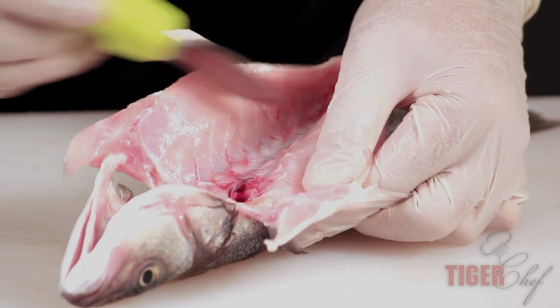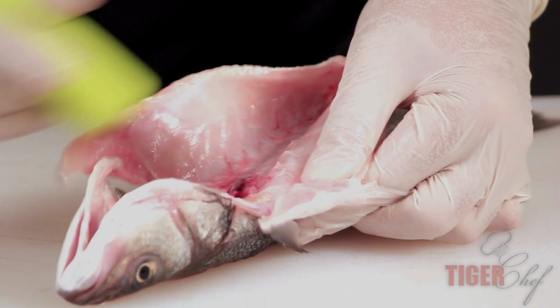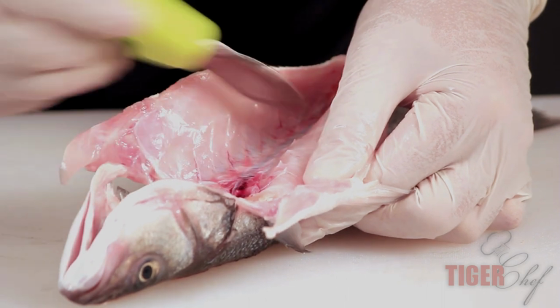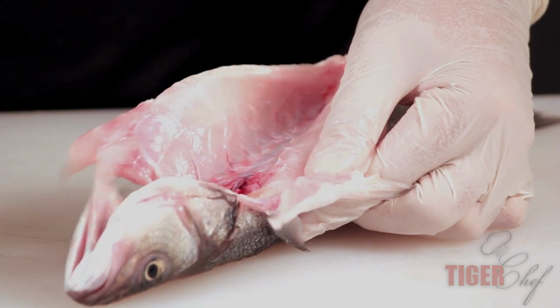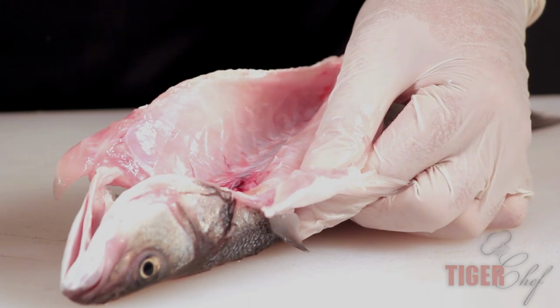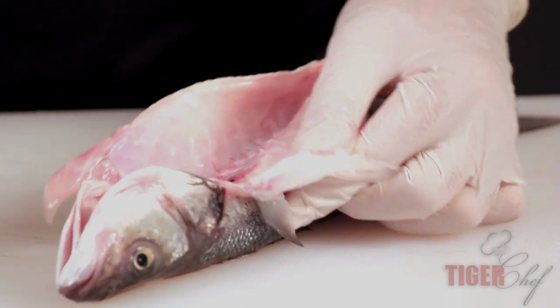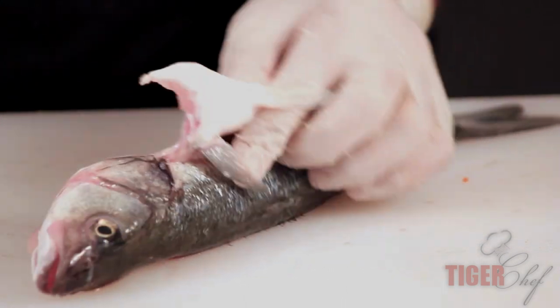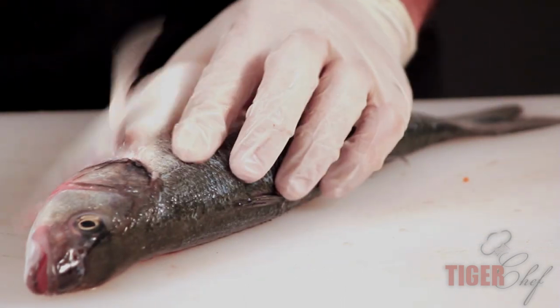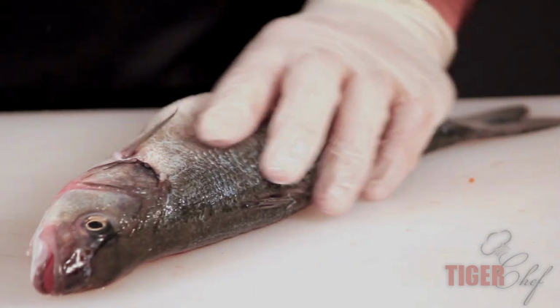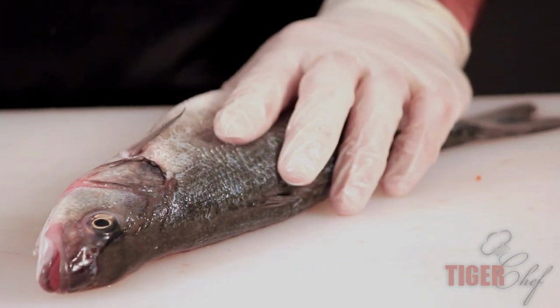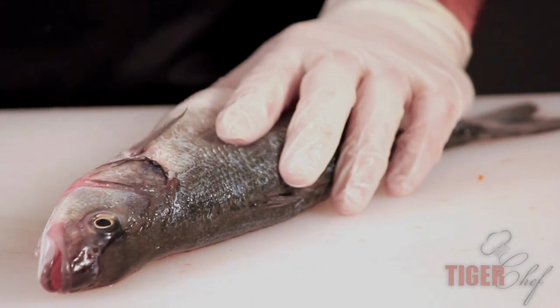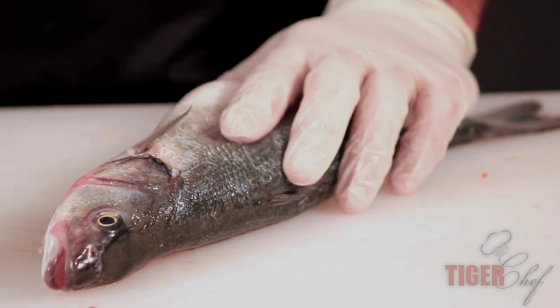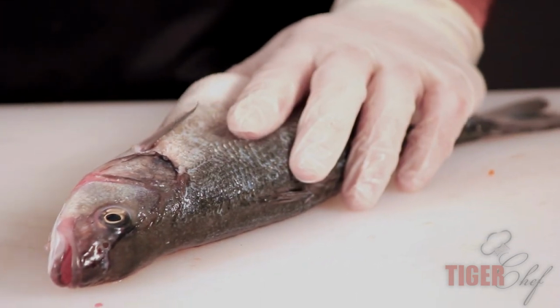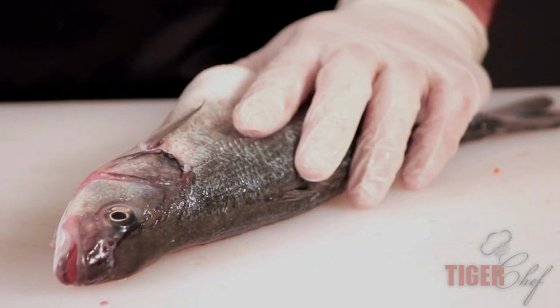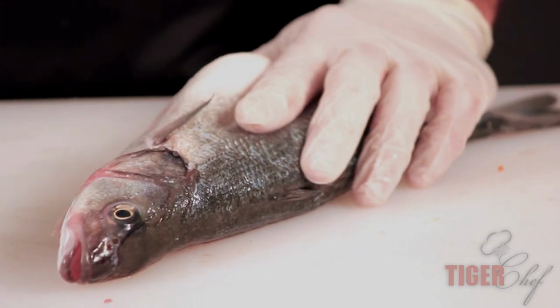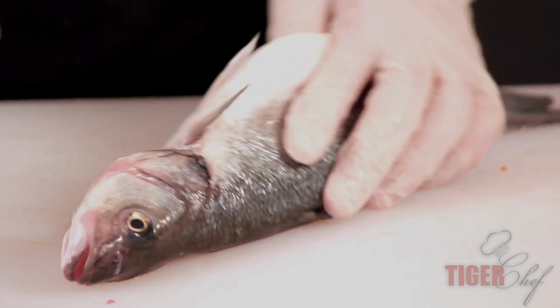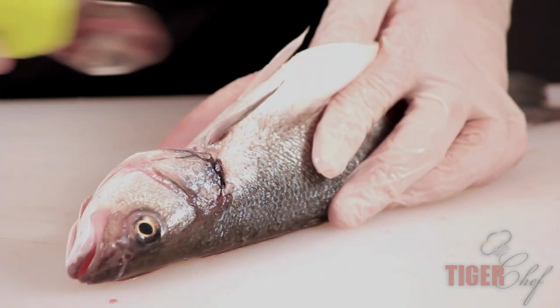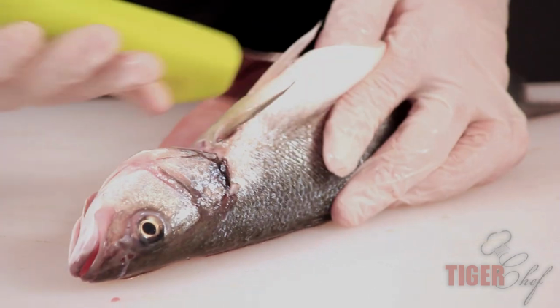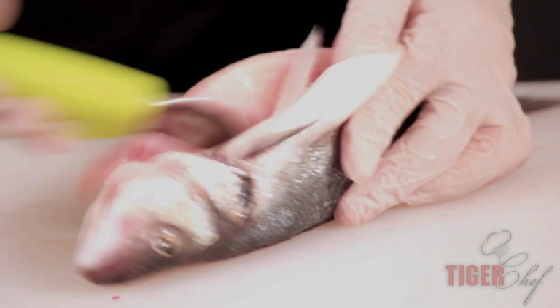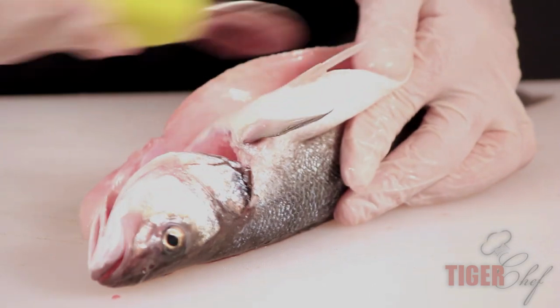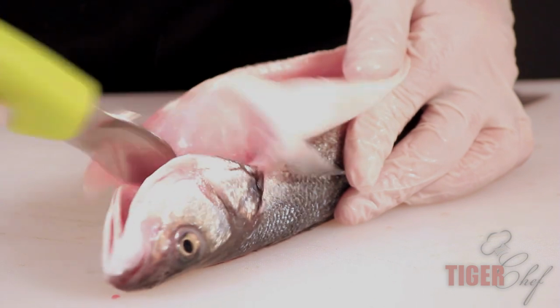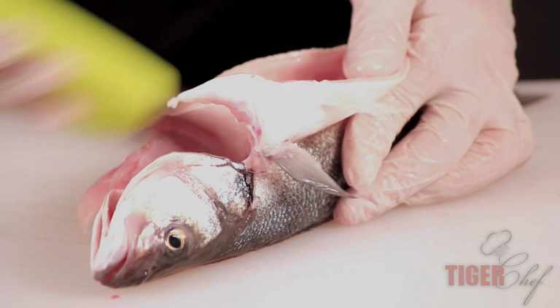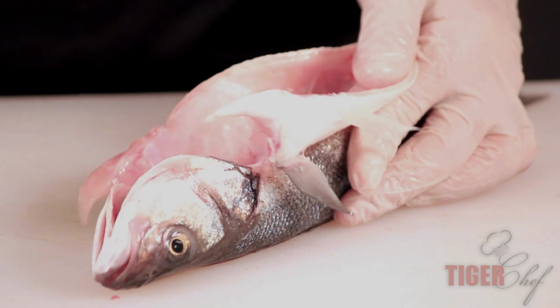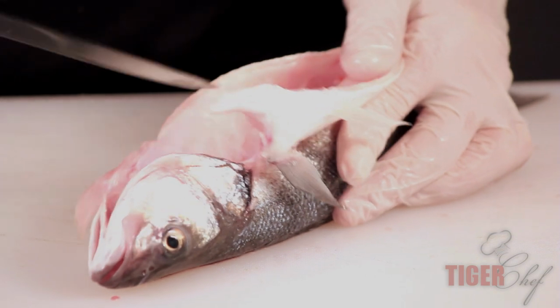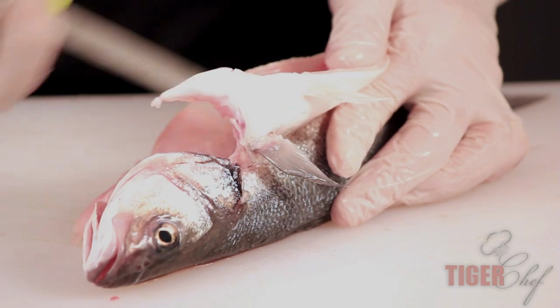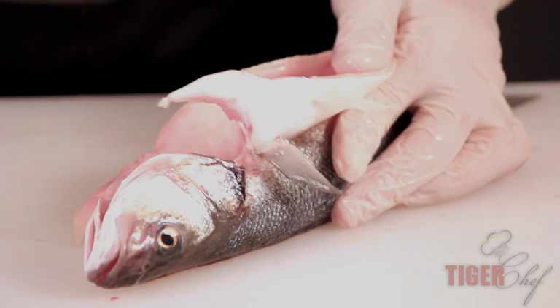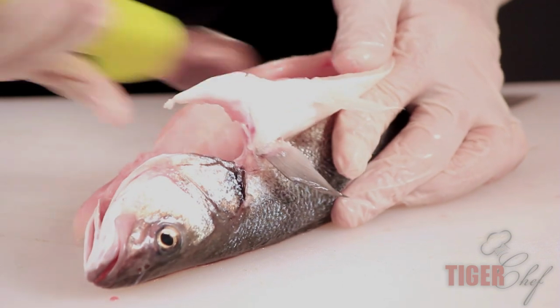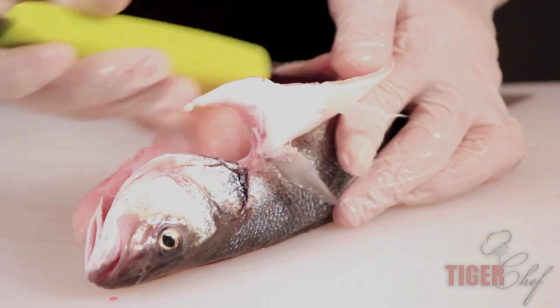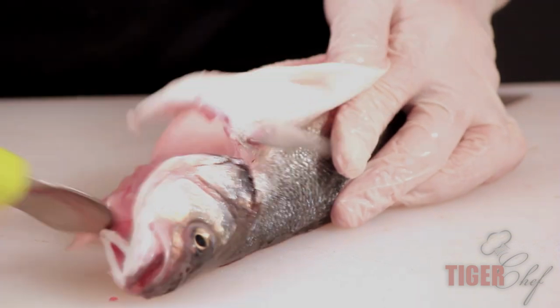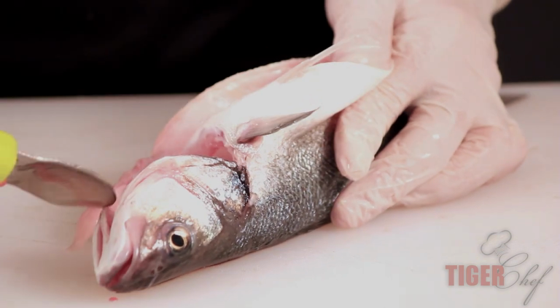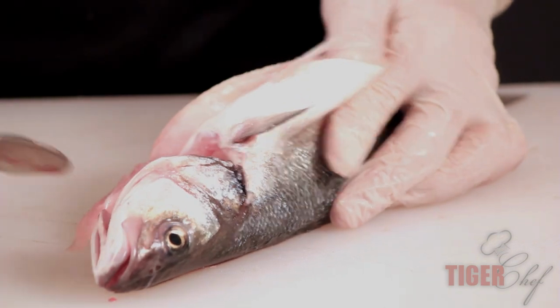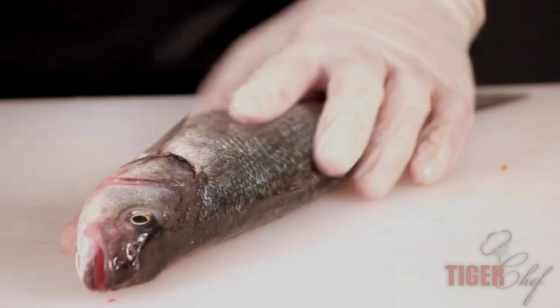Just start at the base and drag everything out. That way you can clean without putting down the knife — just one tool that does everything: cutting and getting all the guts out.